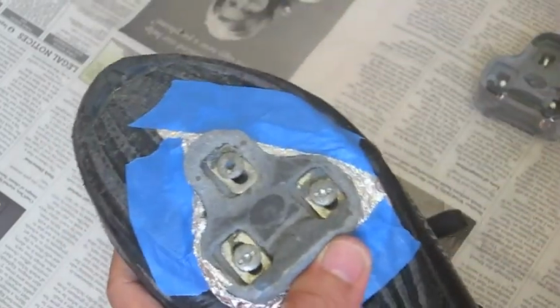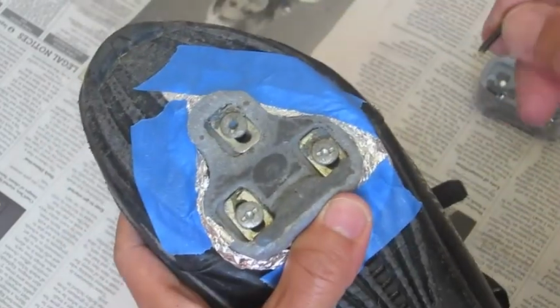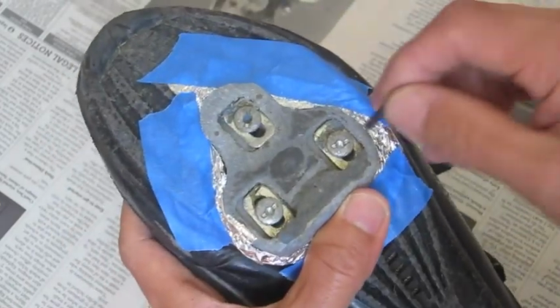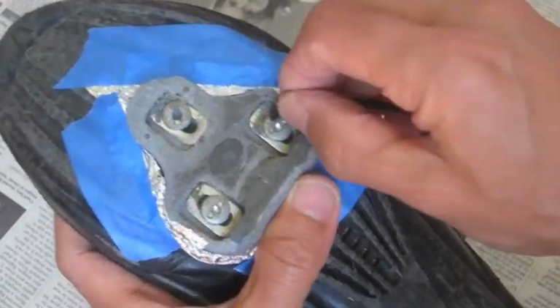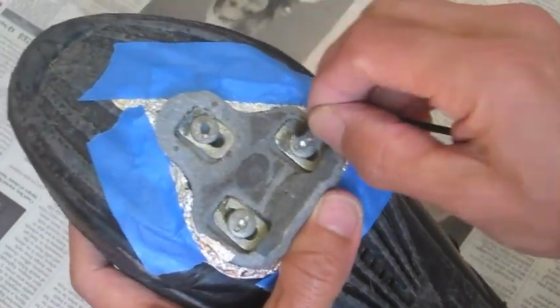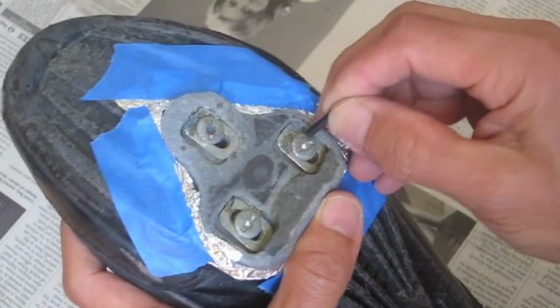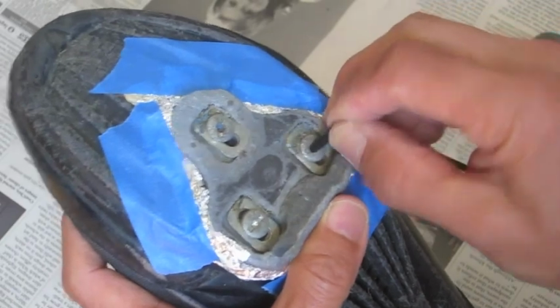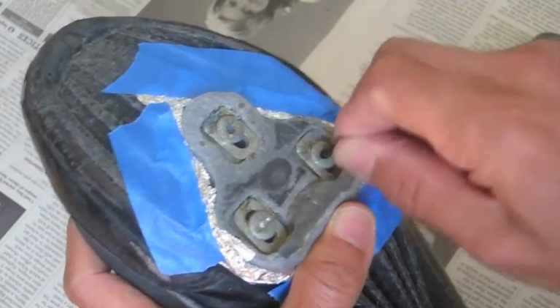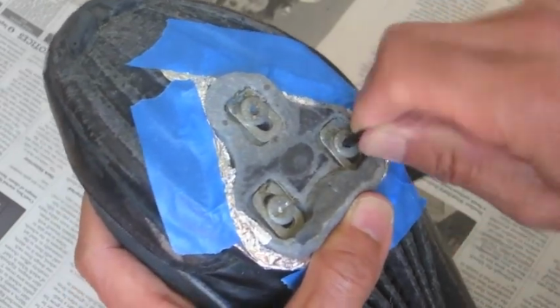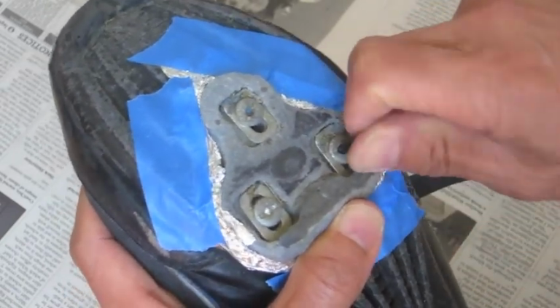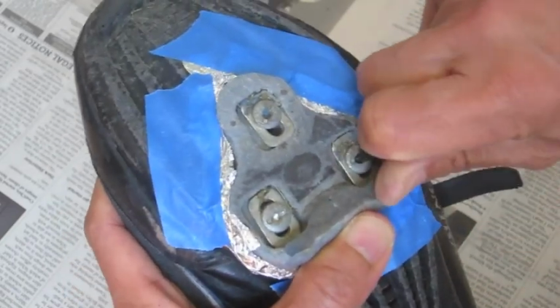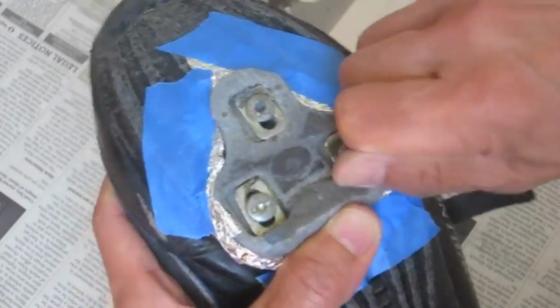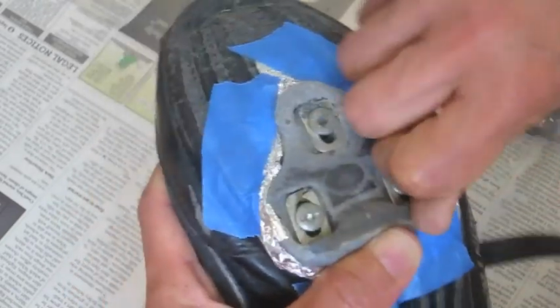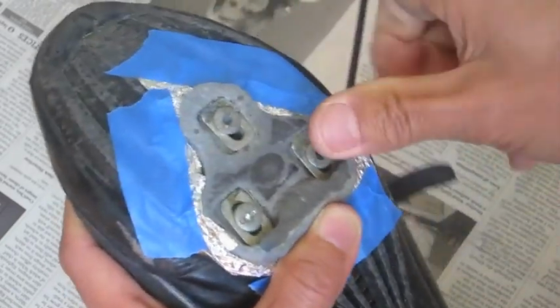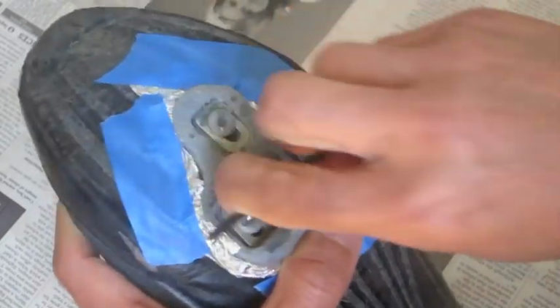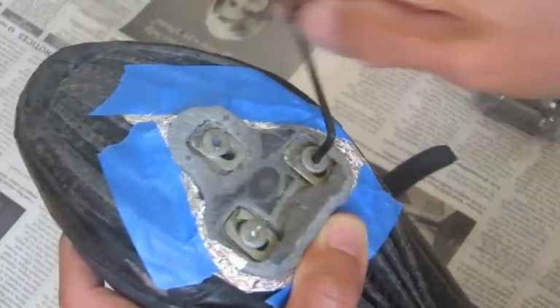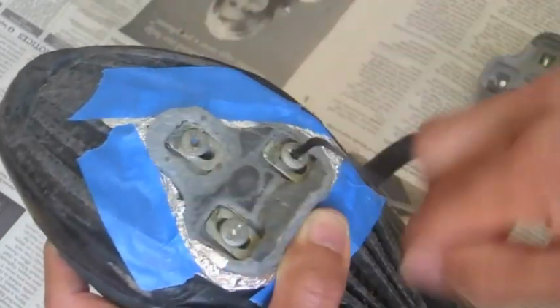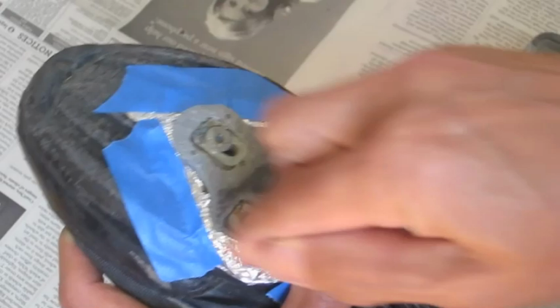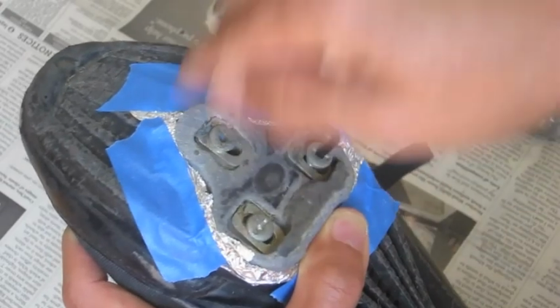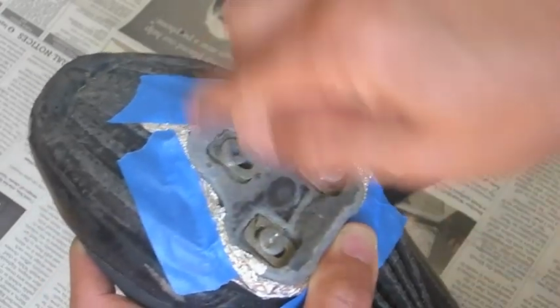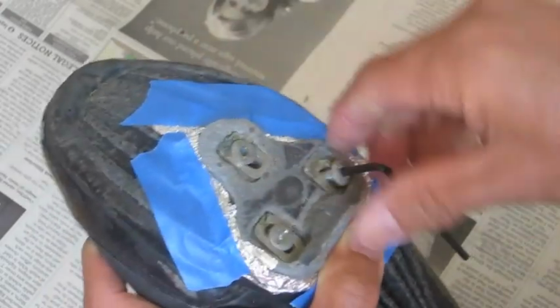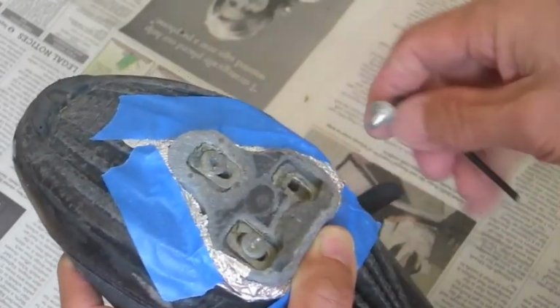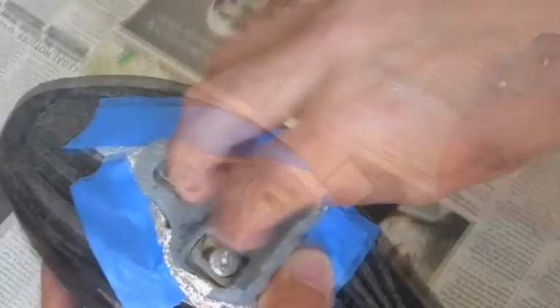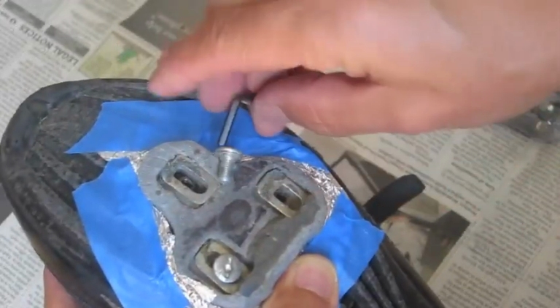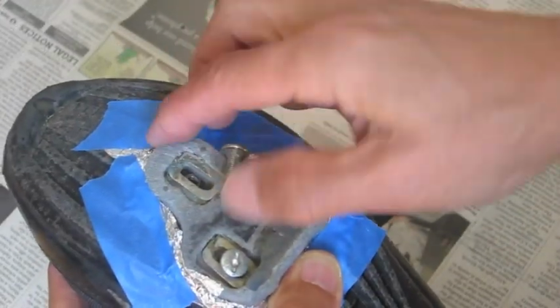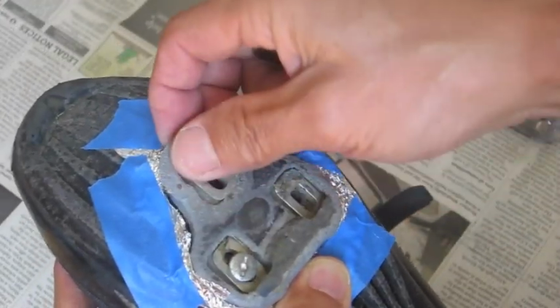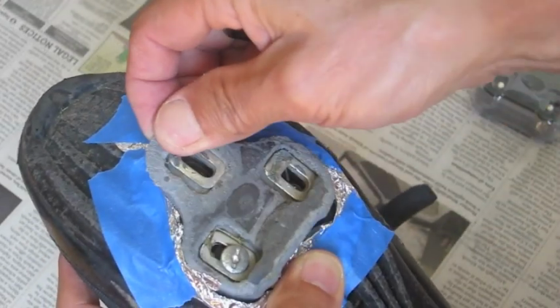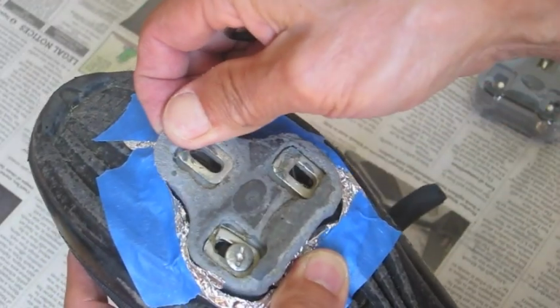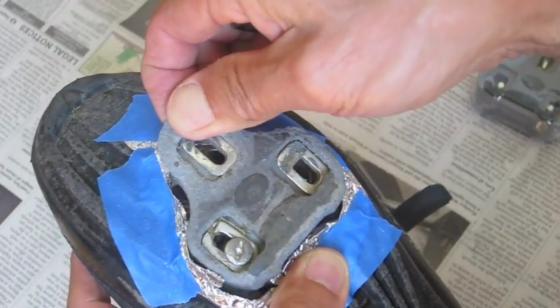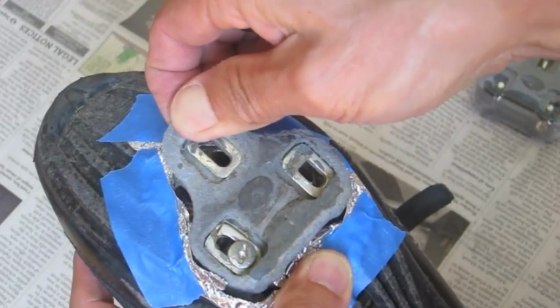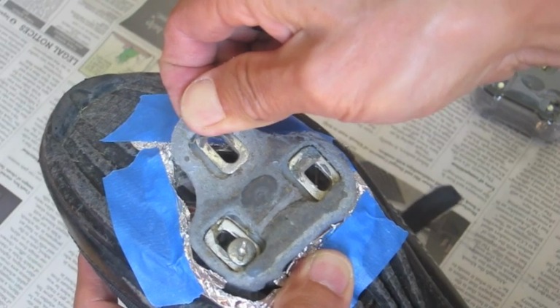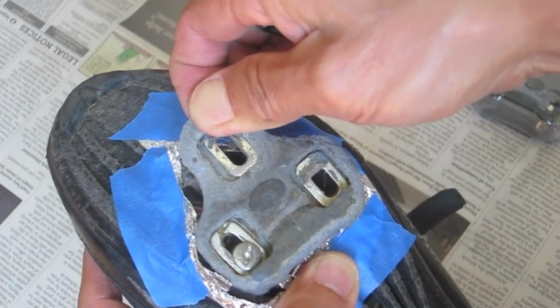Get your wrench. You loosen up the screws. Pop it right out.